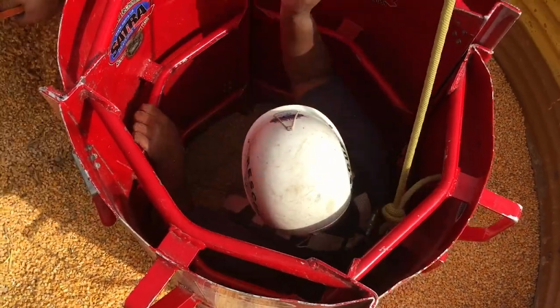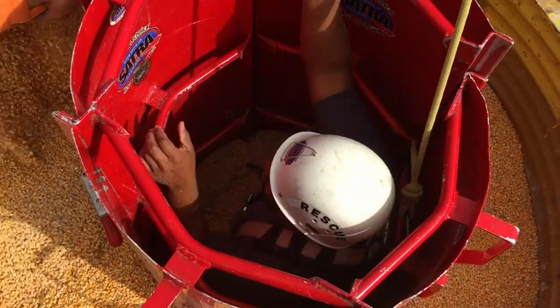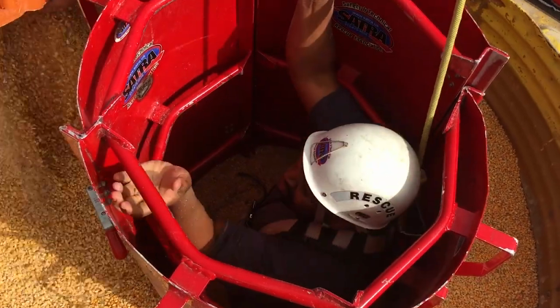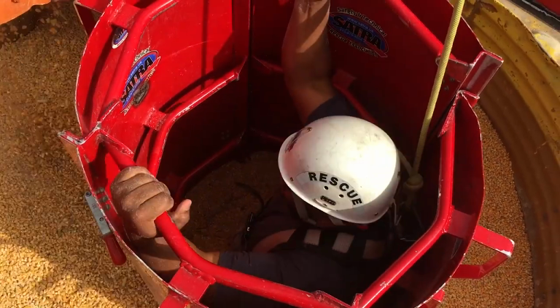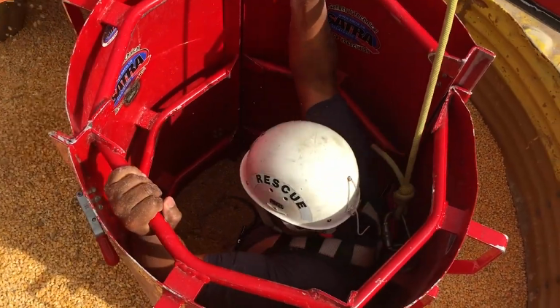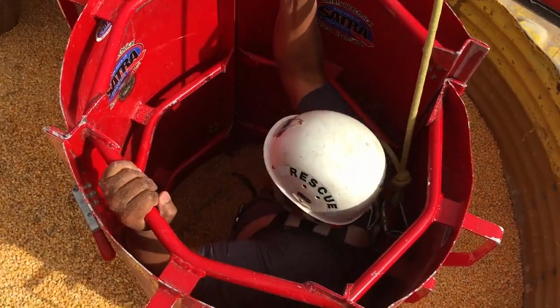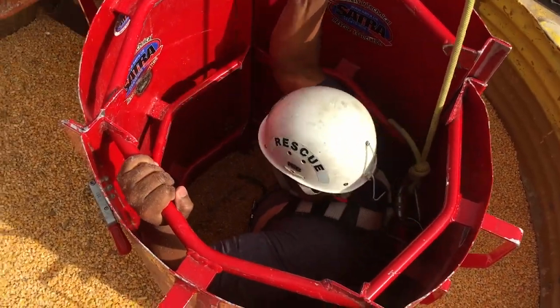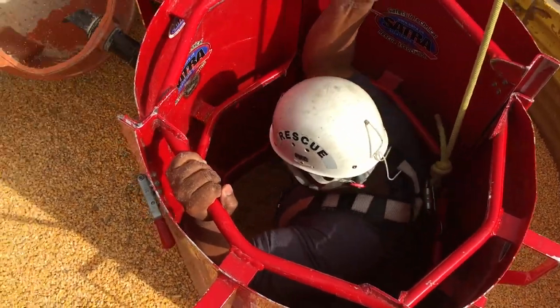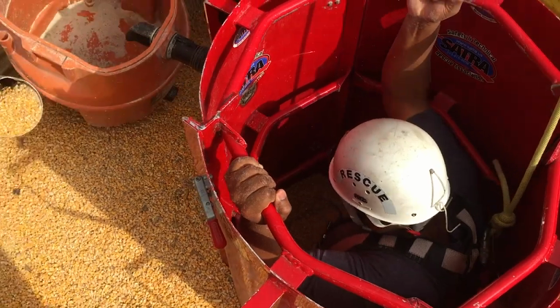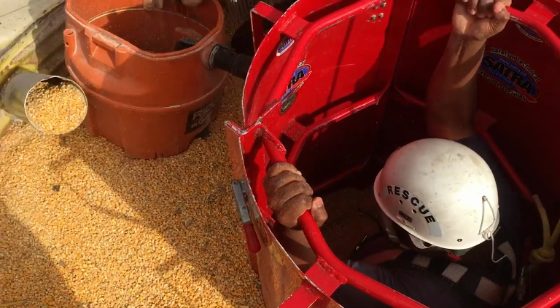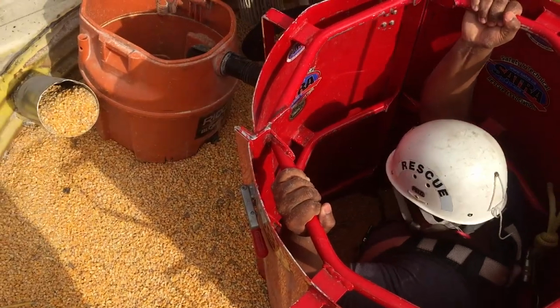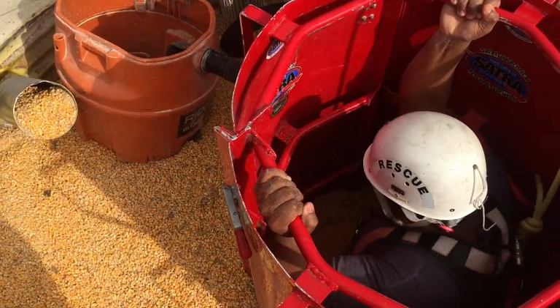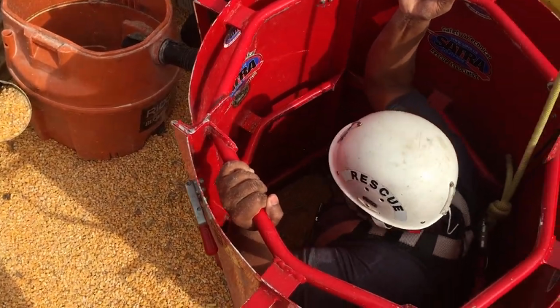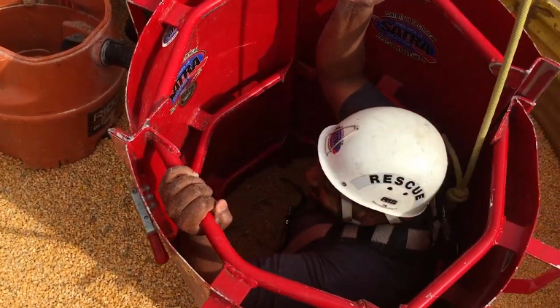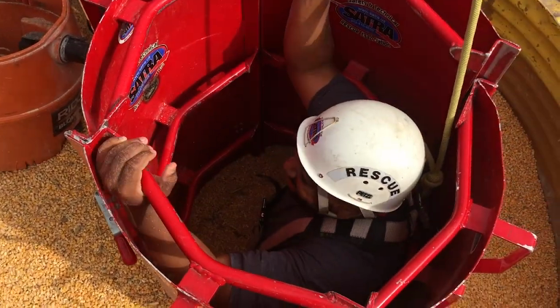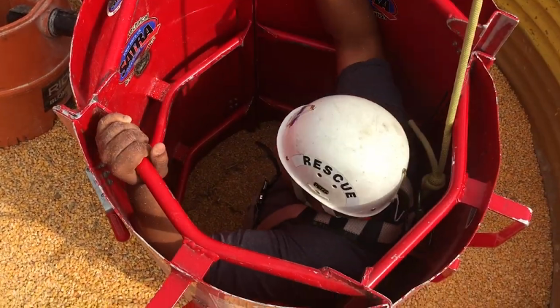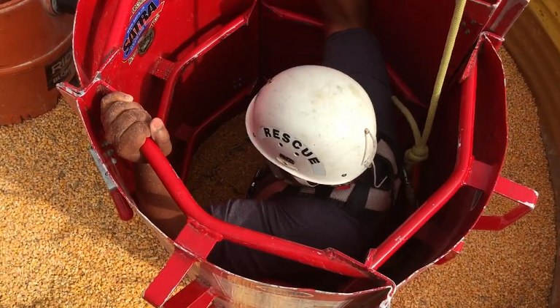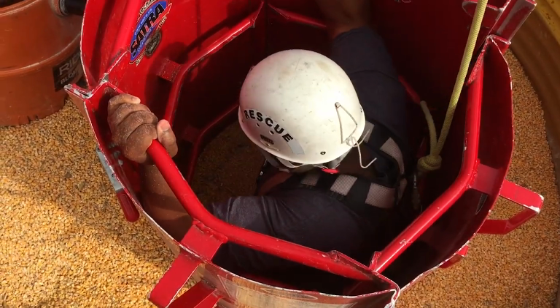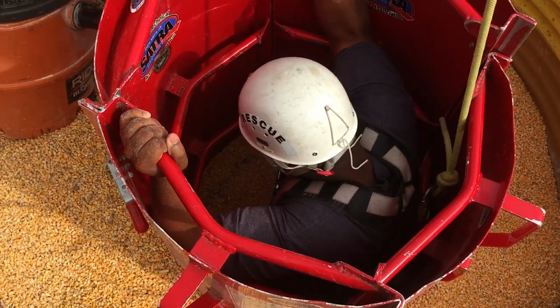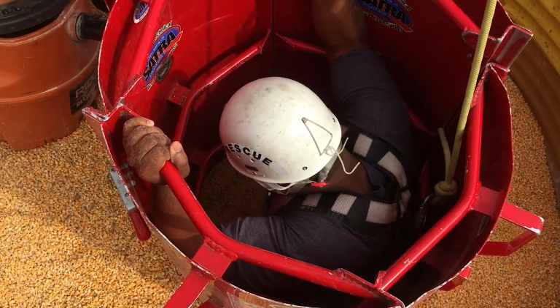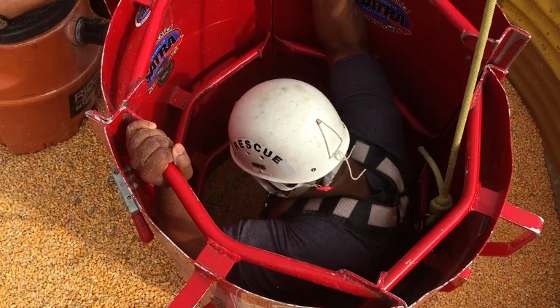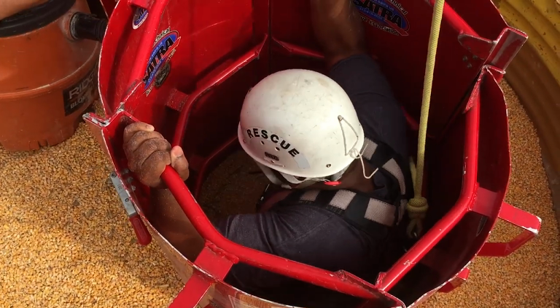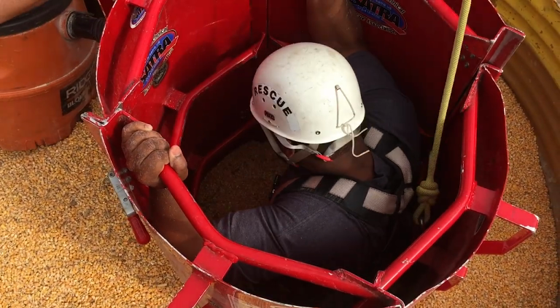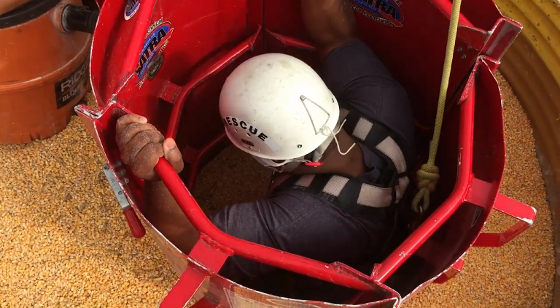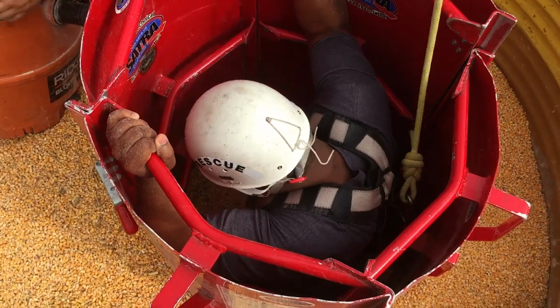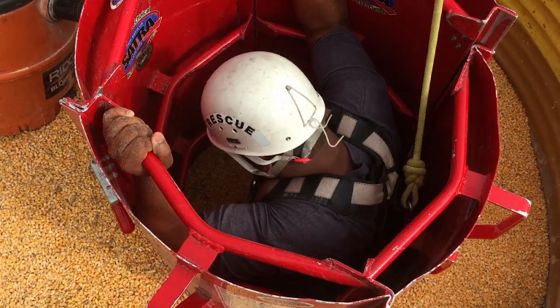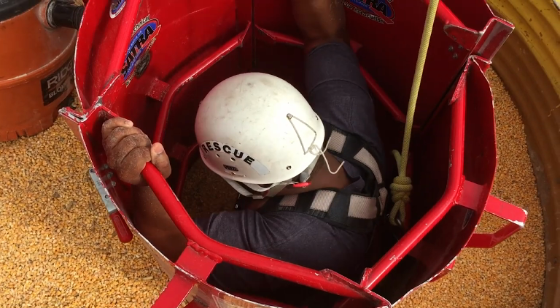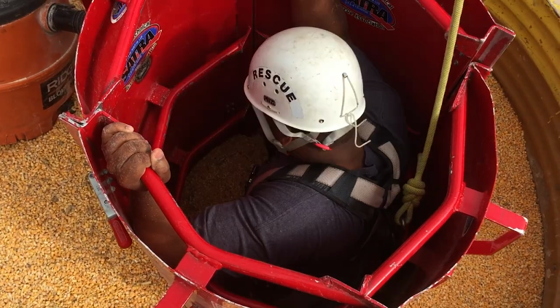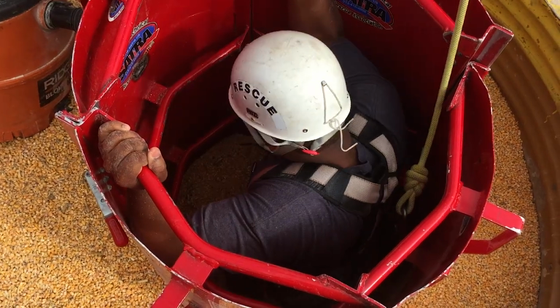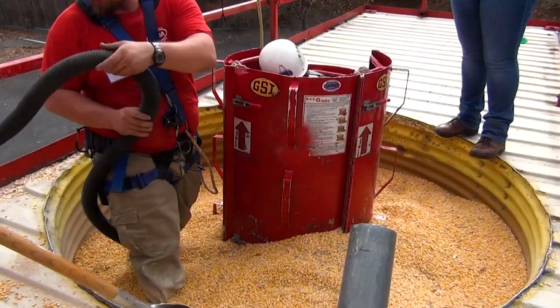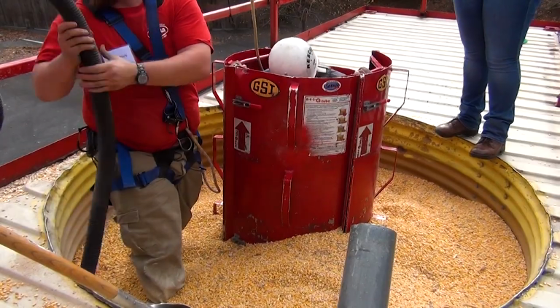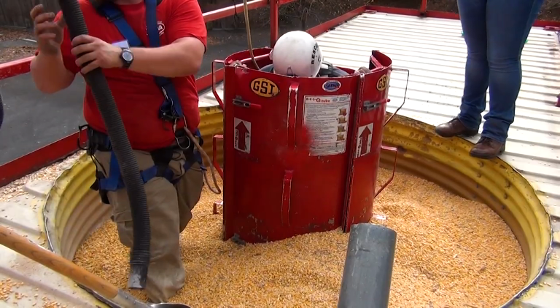If the victim was unconscious, the rescuer would have to continue removing the grain from the inside of the tube and driving the panels down further until he can see the top of the victim's feet.